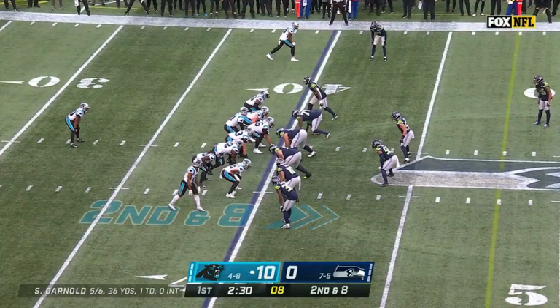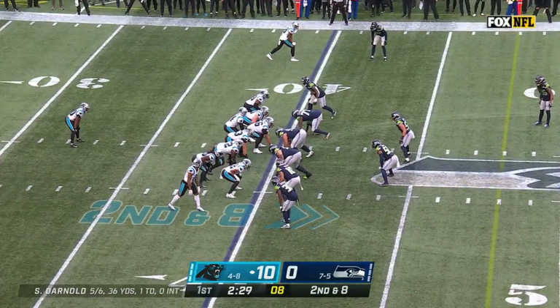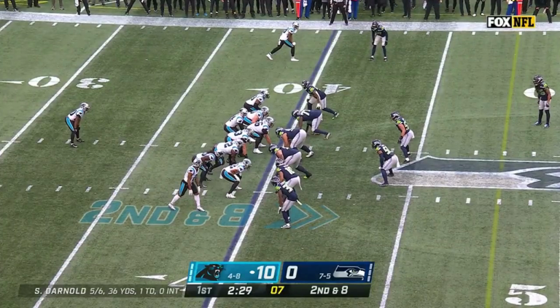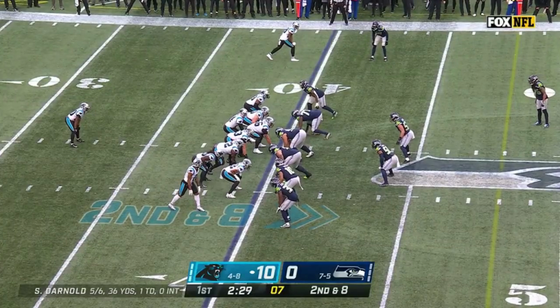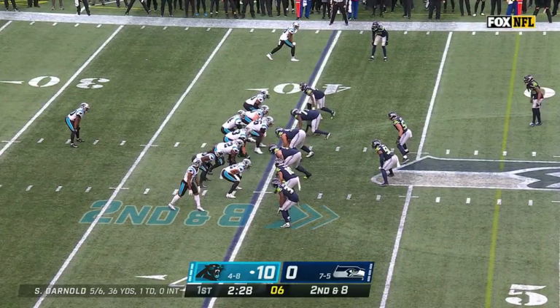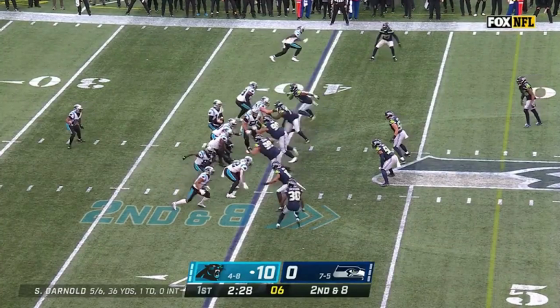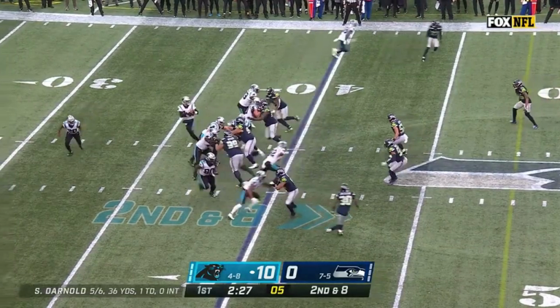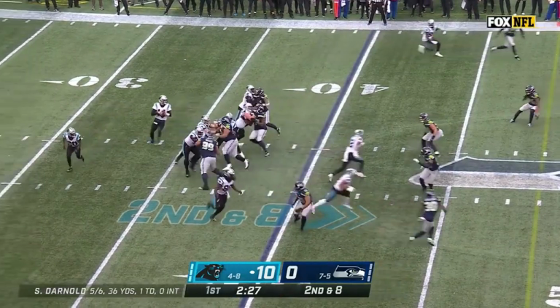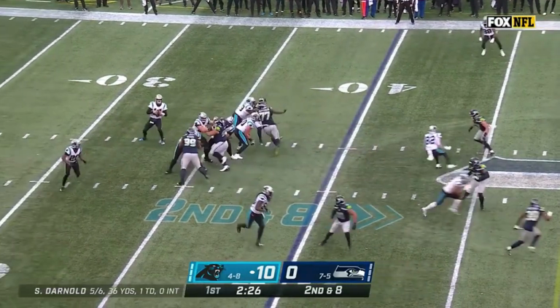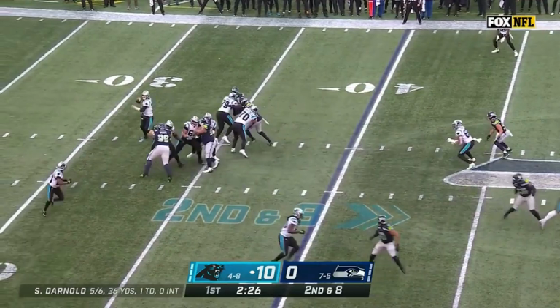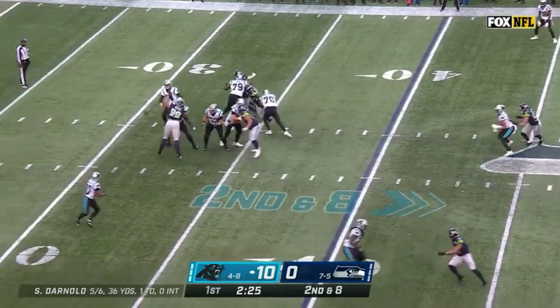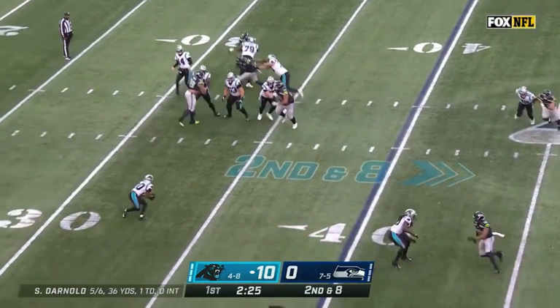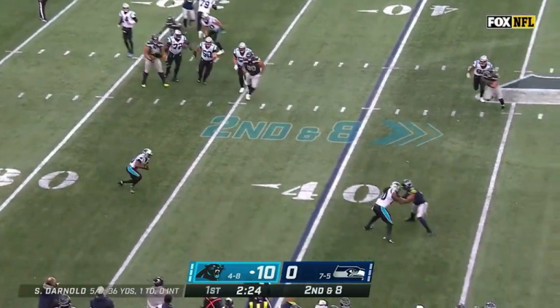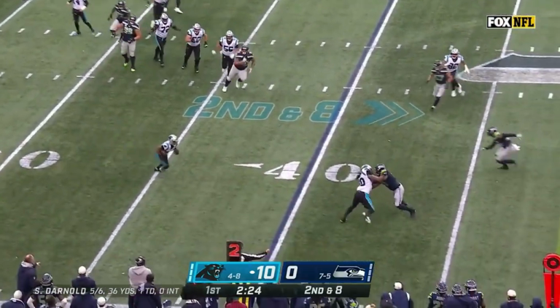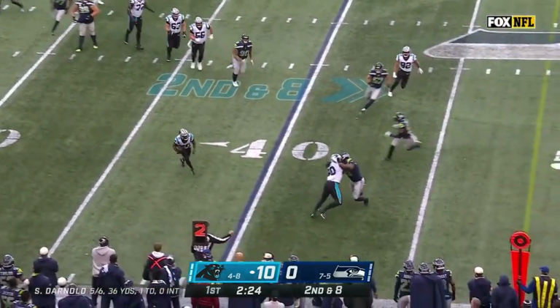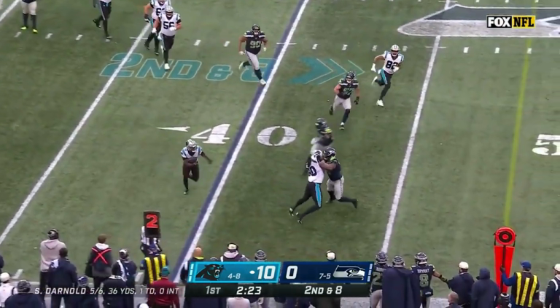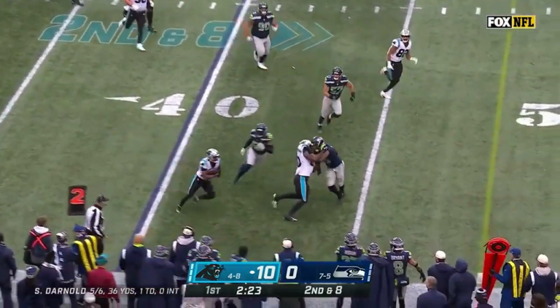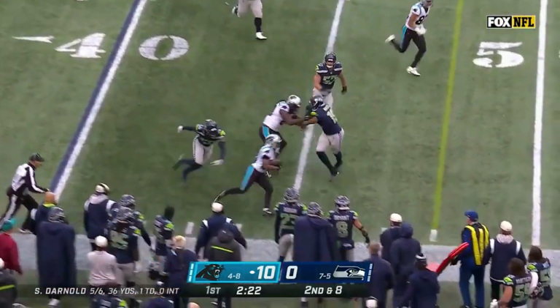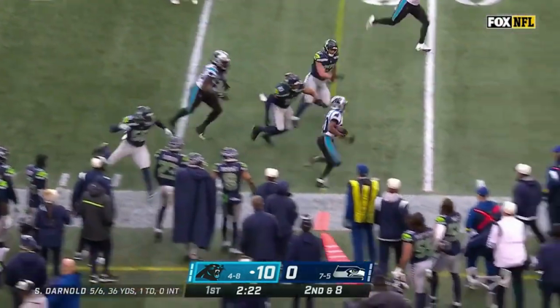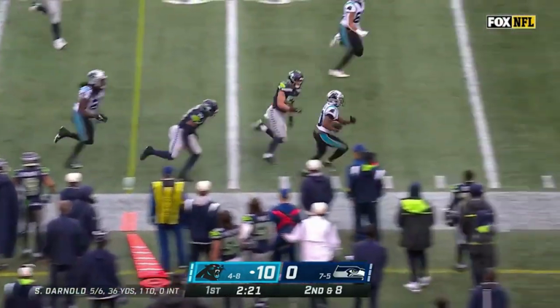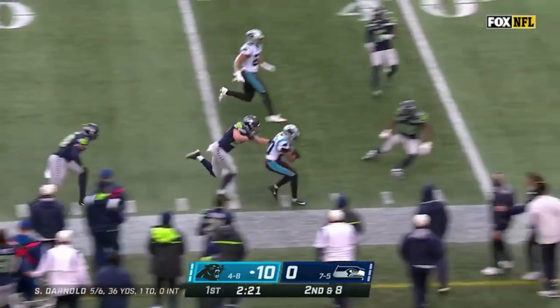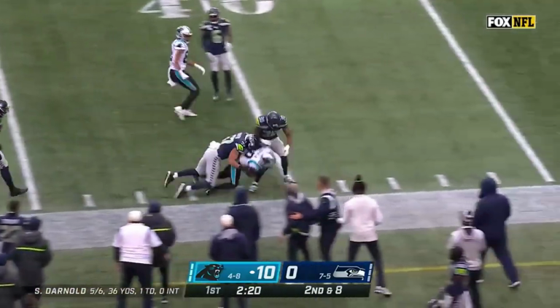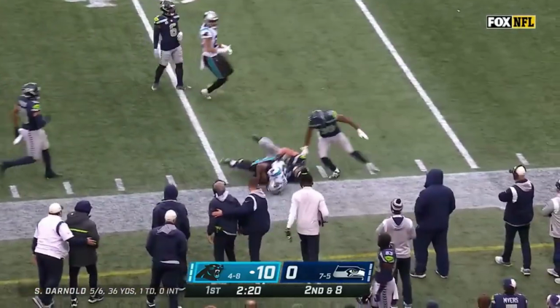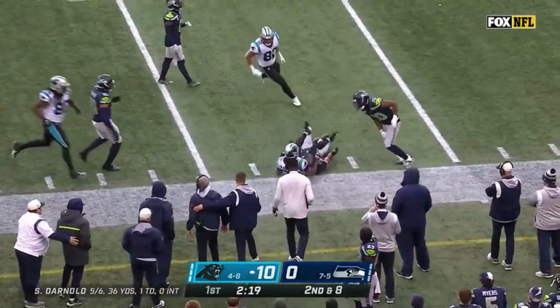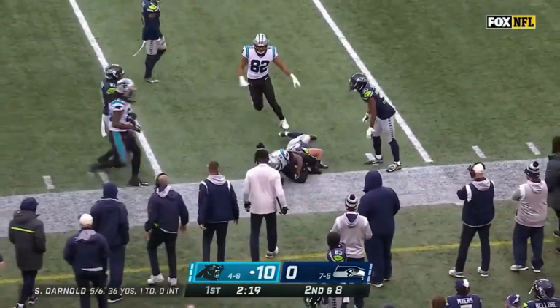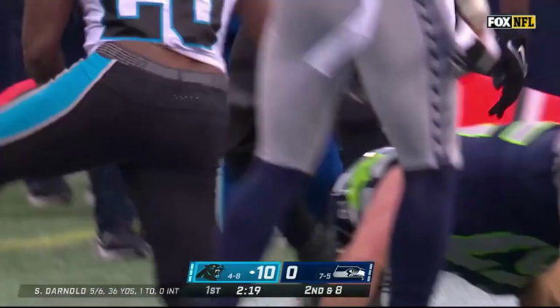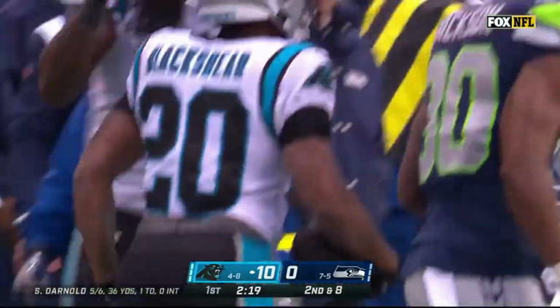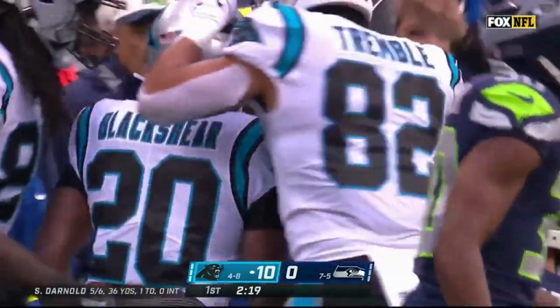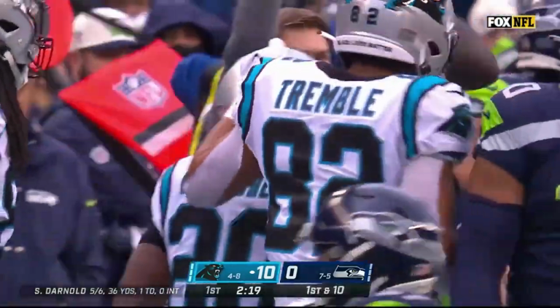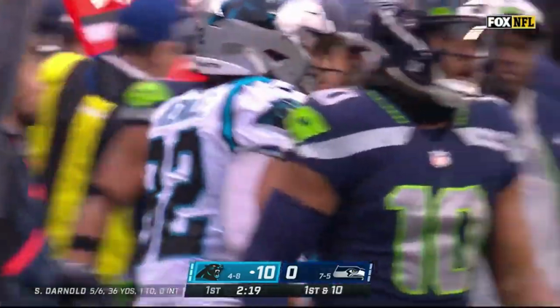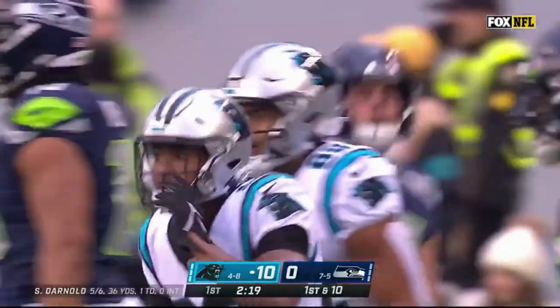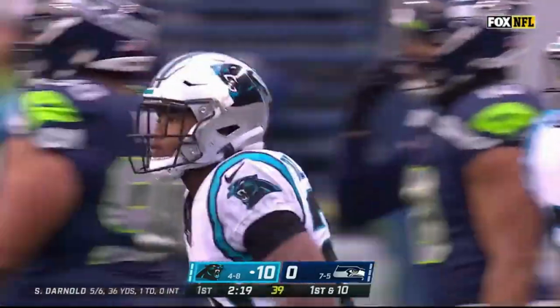Second down at eight. Darnold five-step this time, and he finds Raheem Blackshear, the rookie out of Virginia Tech. Got a first down. Stepped out of bounds inside the 45 of Seattle.